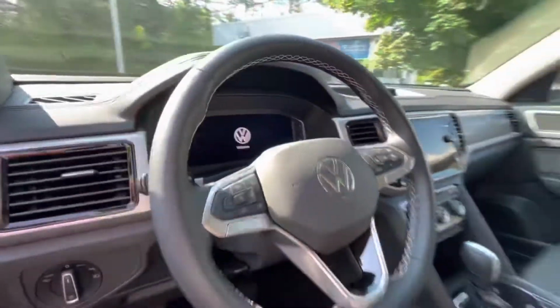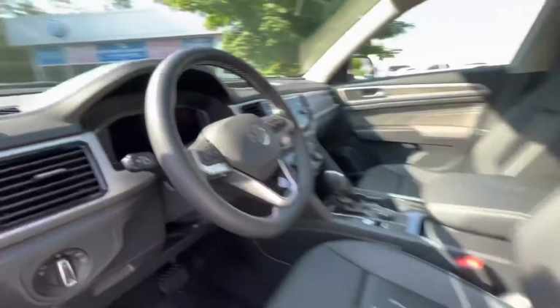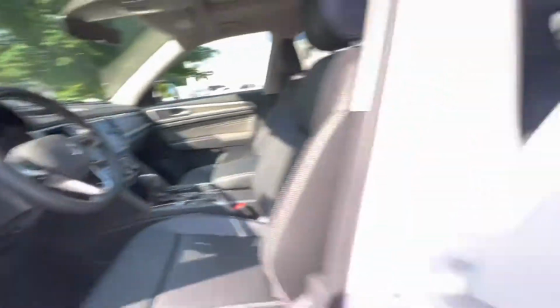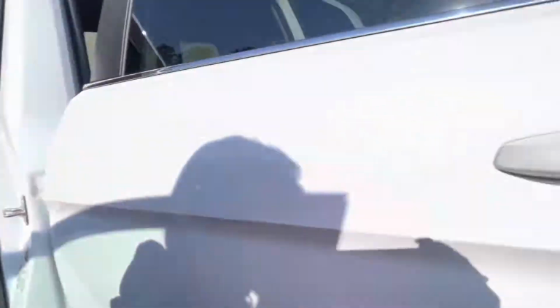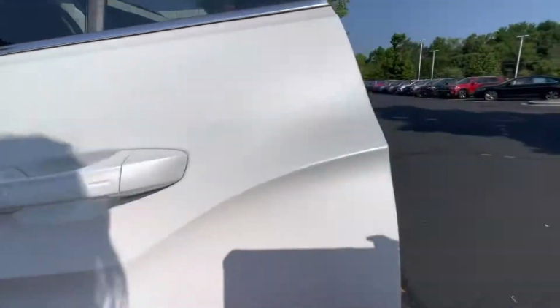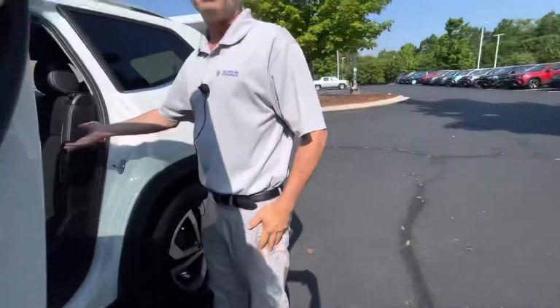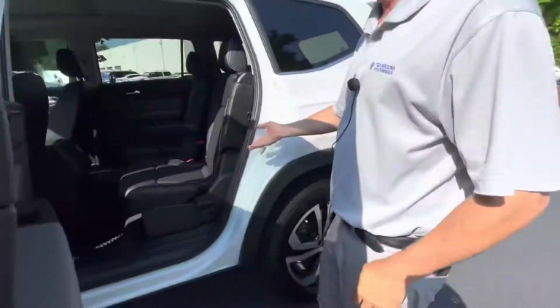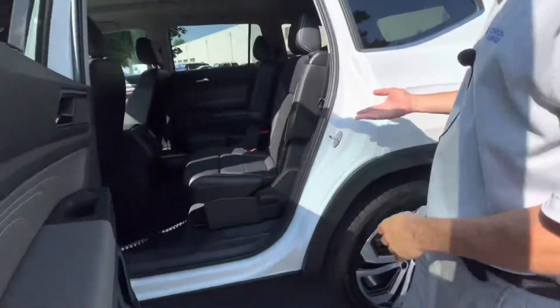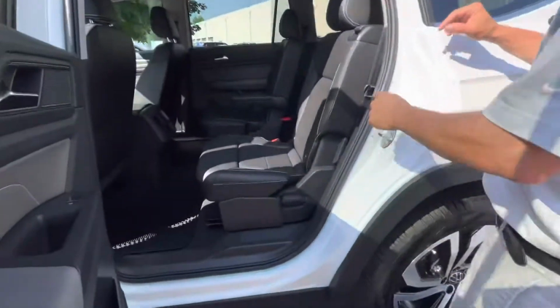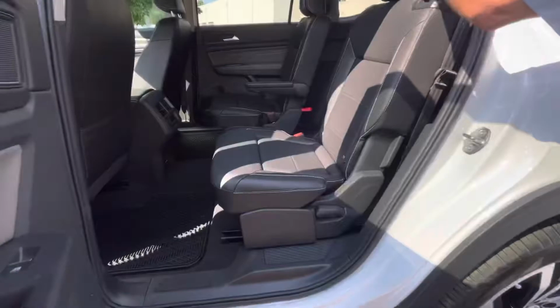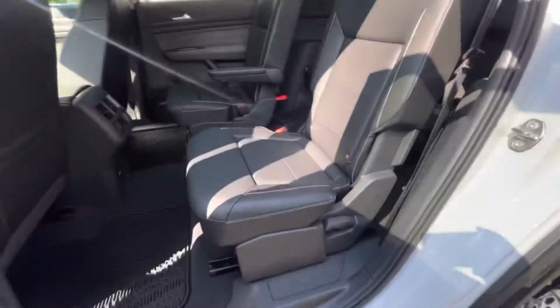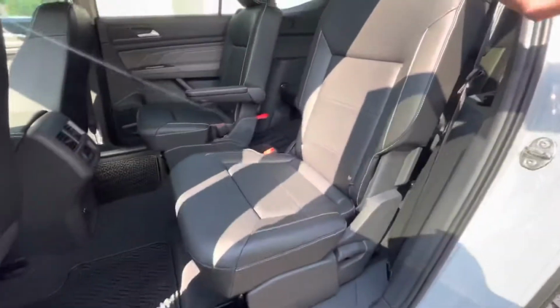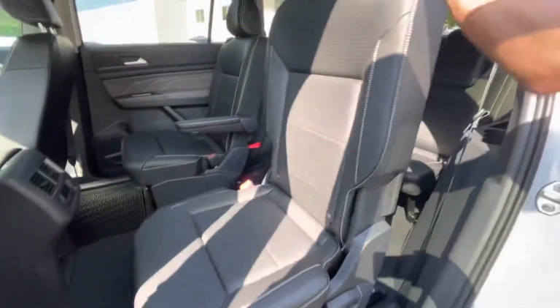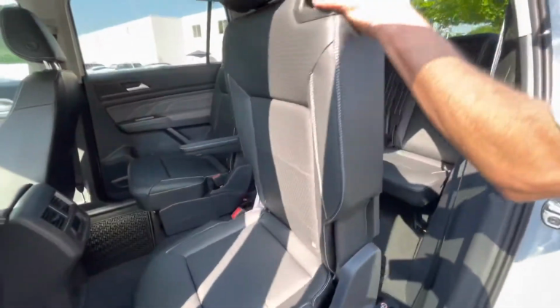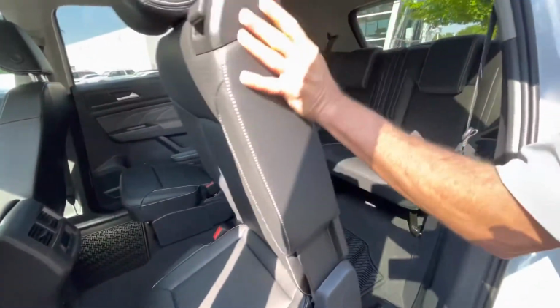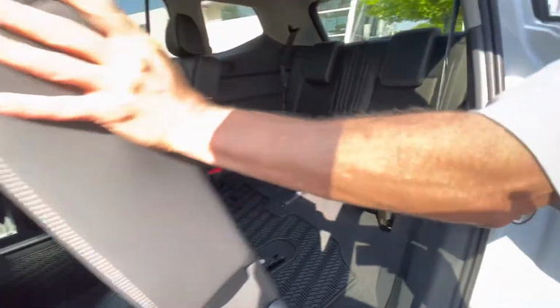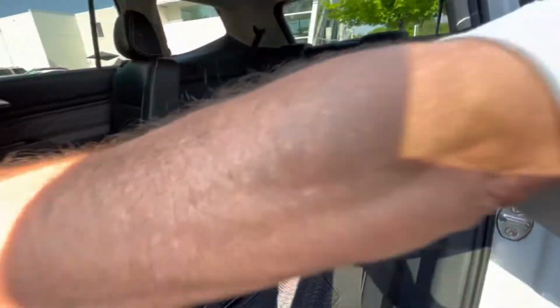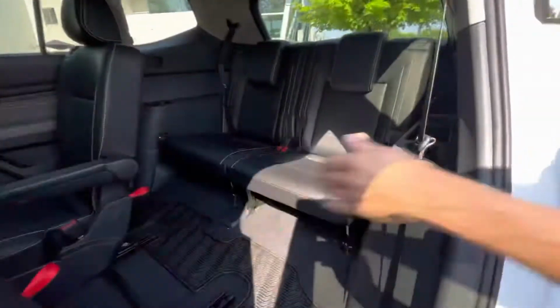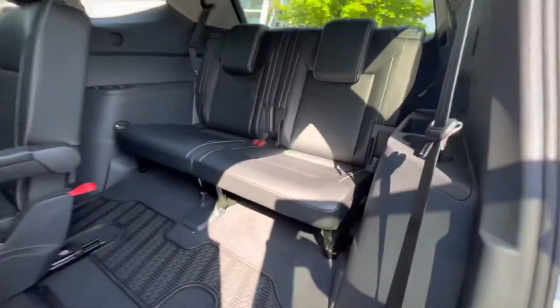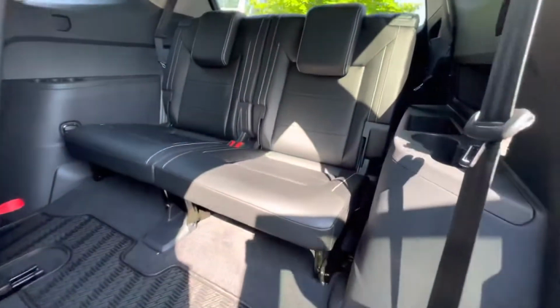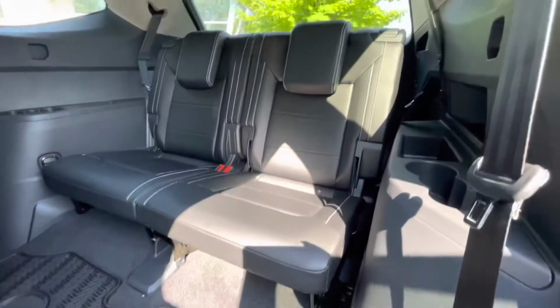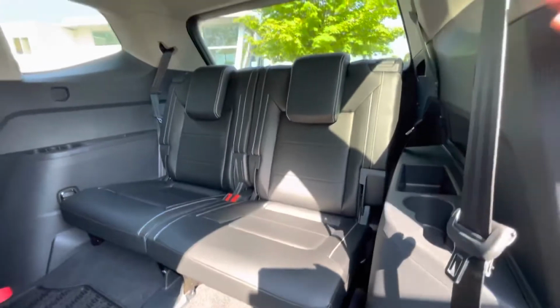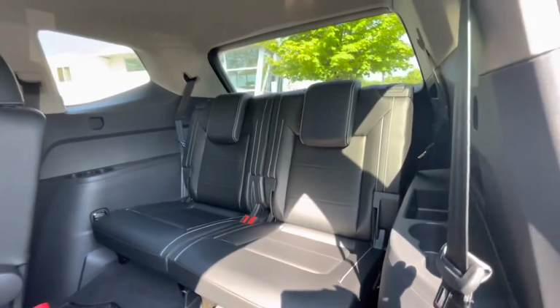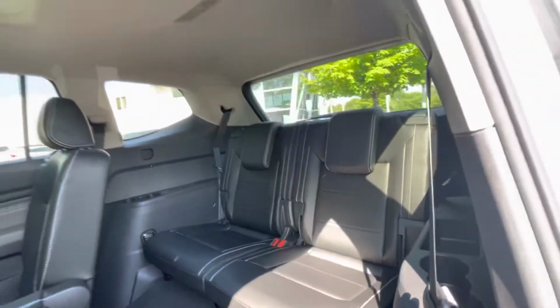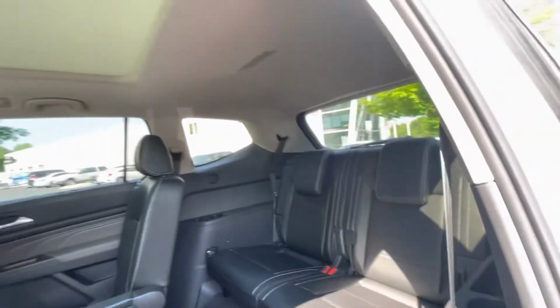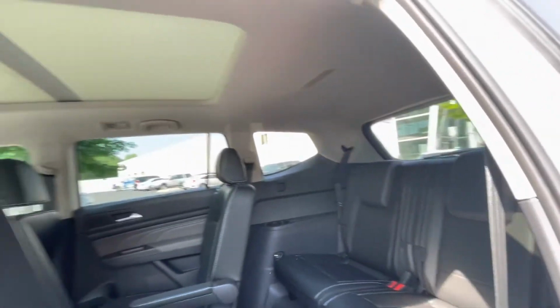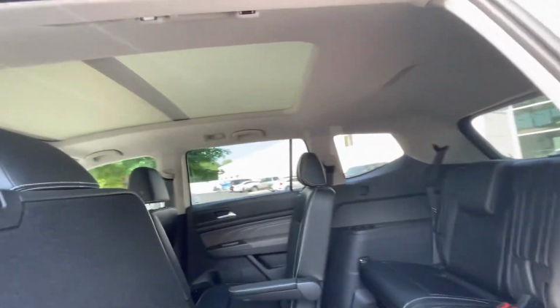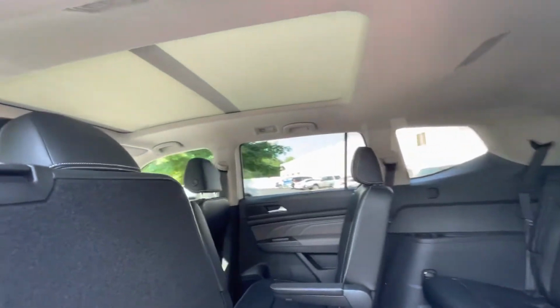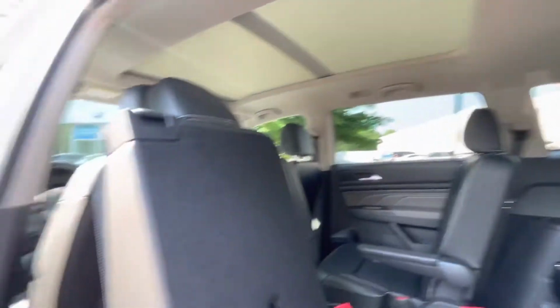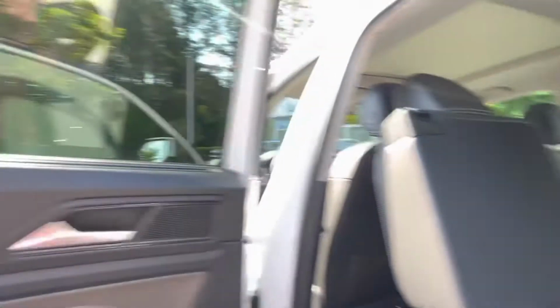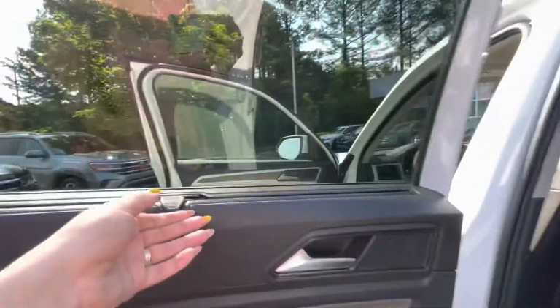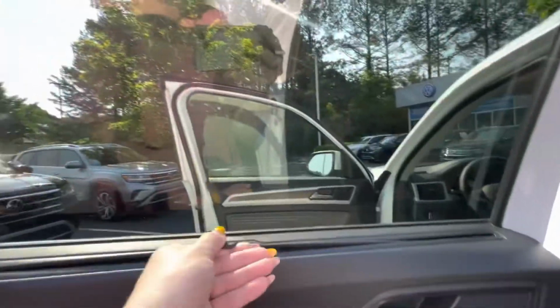Here are your captain chairs, all-weather mats, and the biggest working third row in the market right now. You also have your privacy shade.